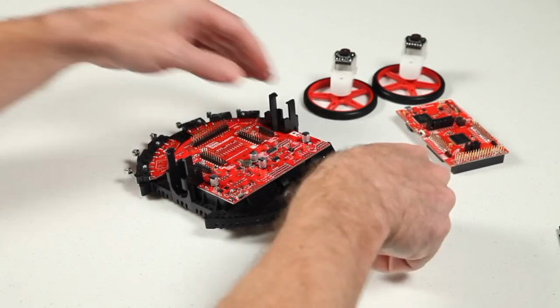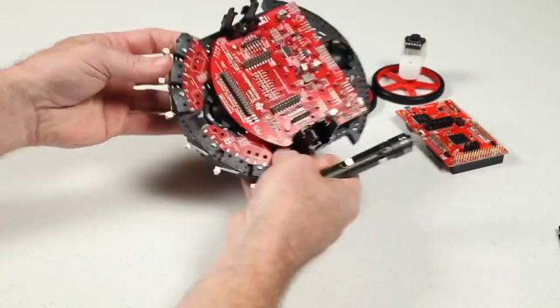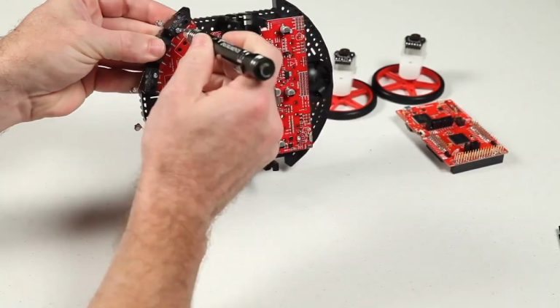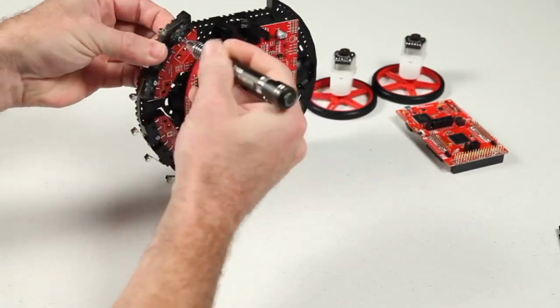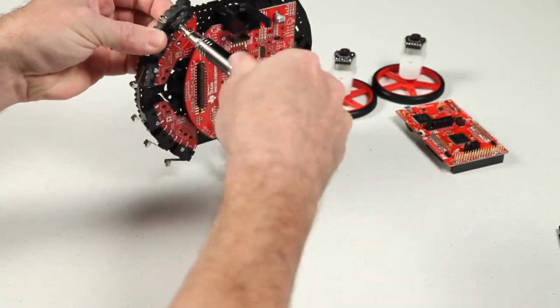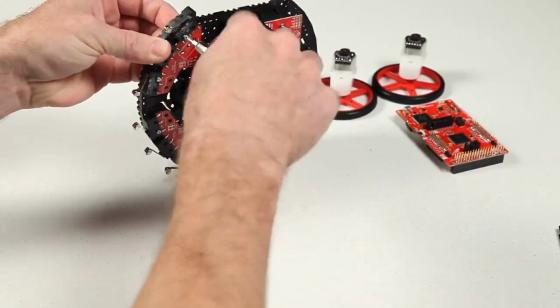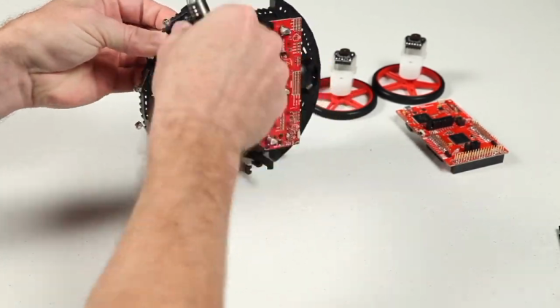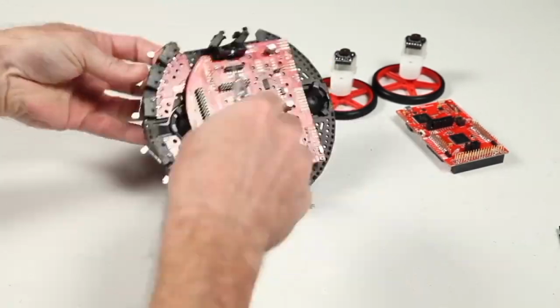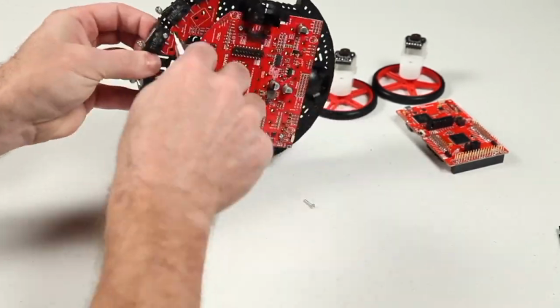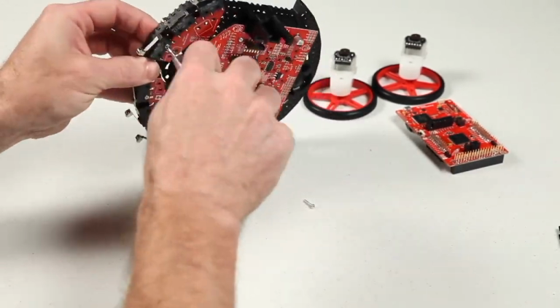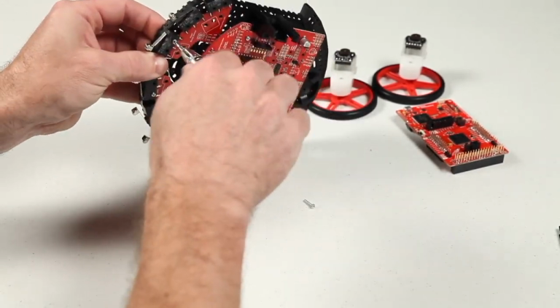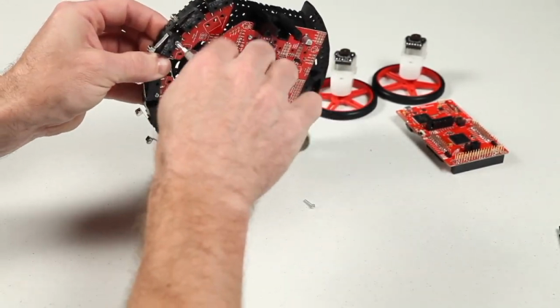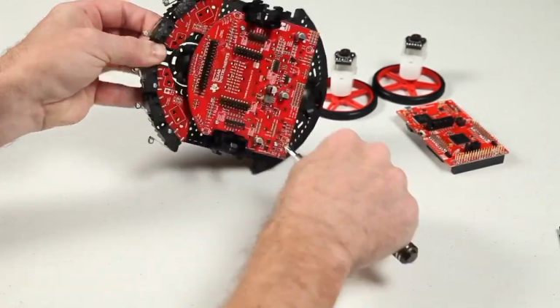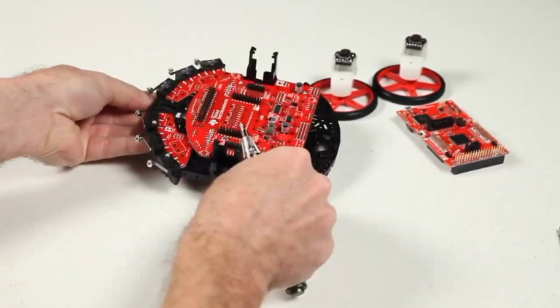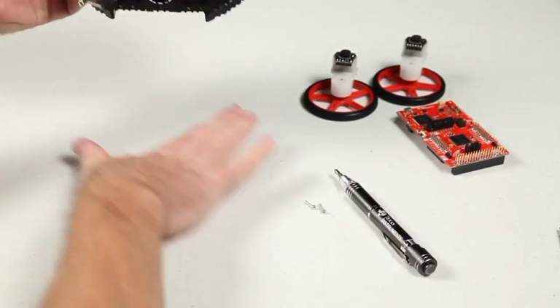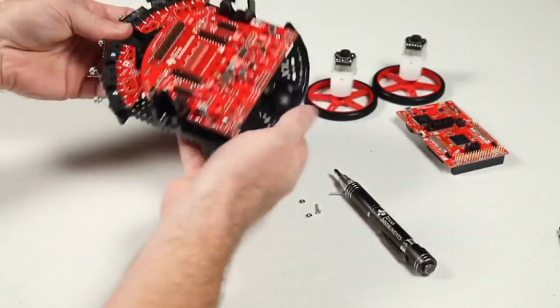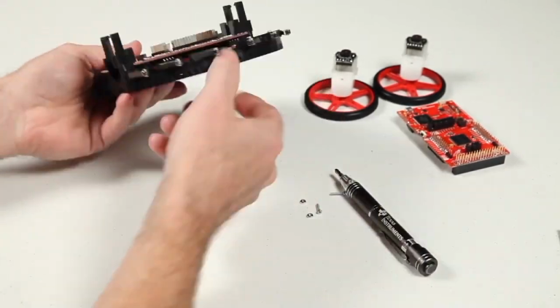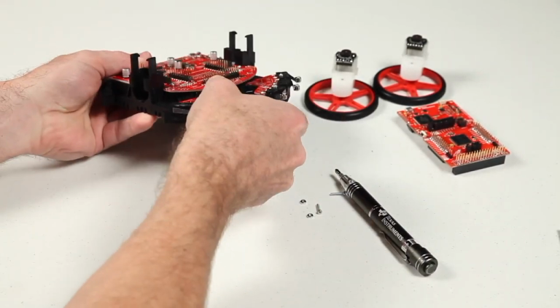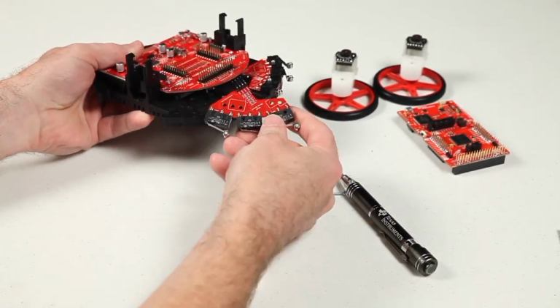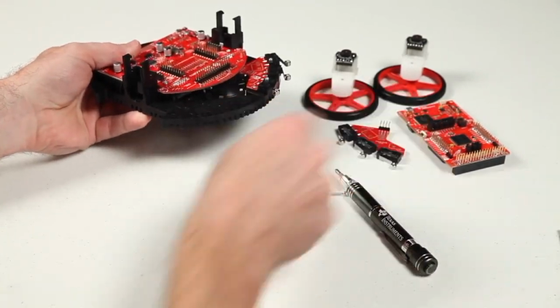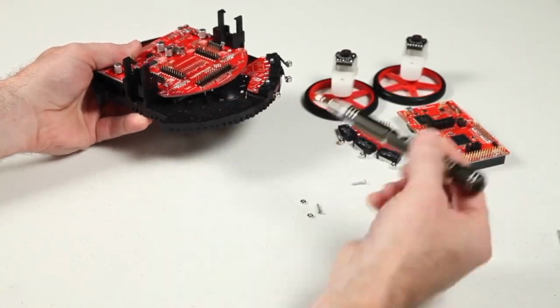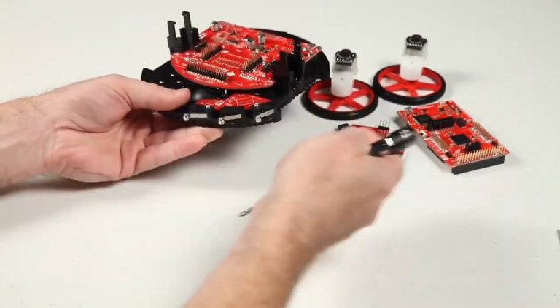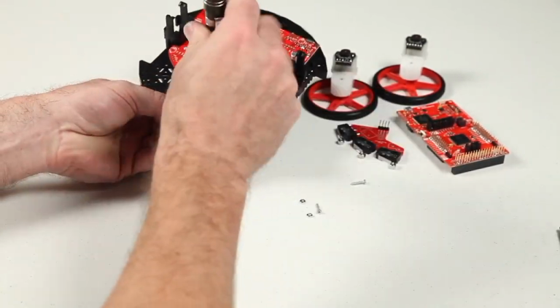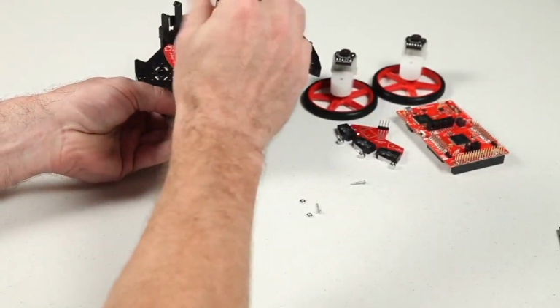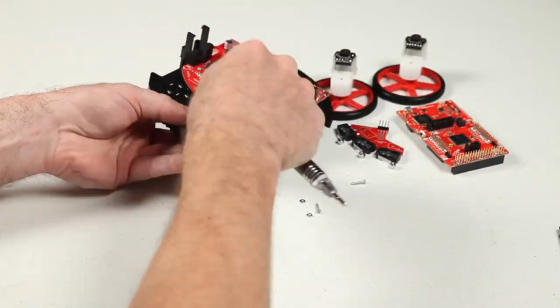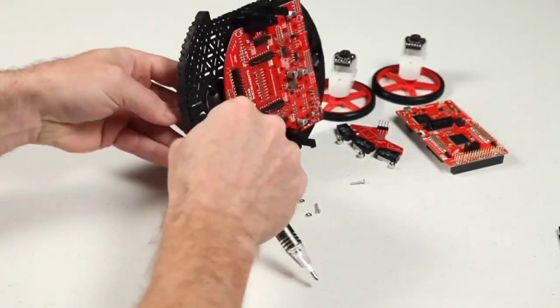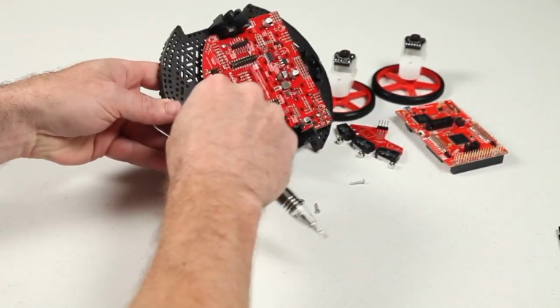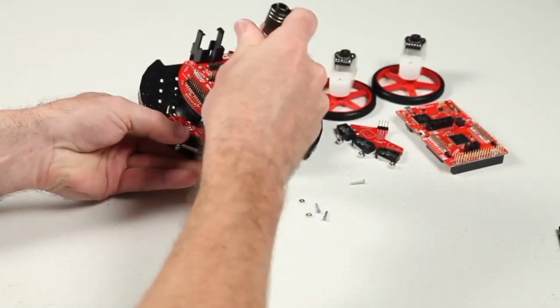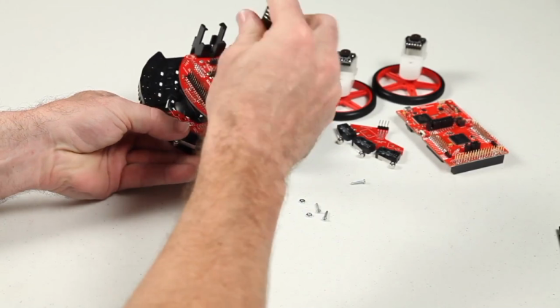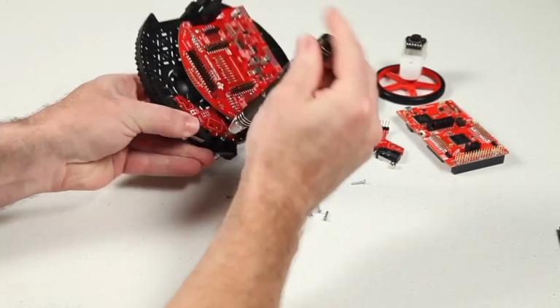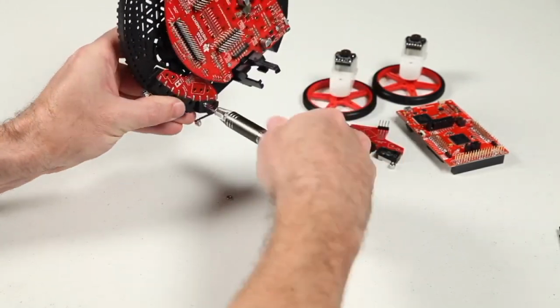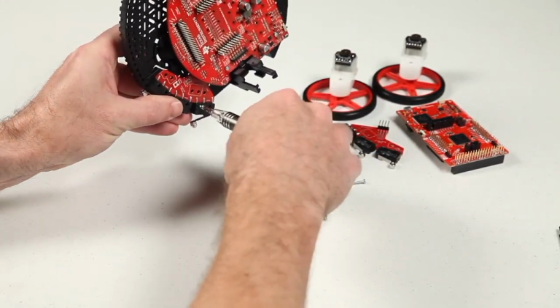From the front of the robot, remove each bumper switchboard by first unscrewing the two bolts with nuts holding it in place. Next, slide the board out to disconnect it from the header.